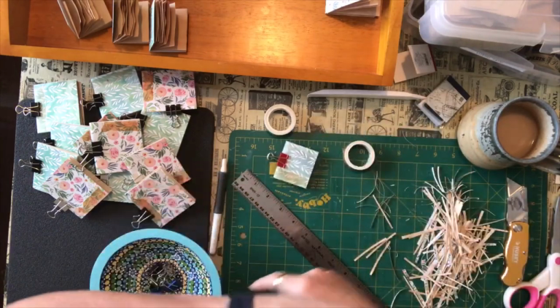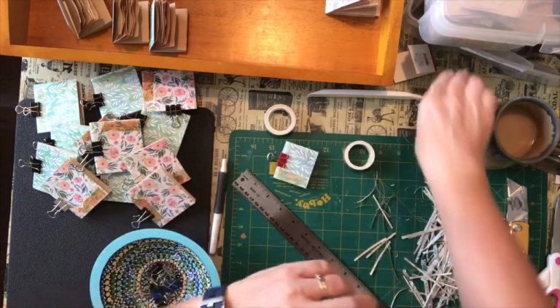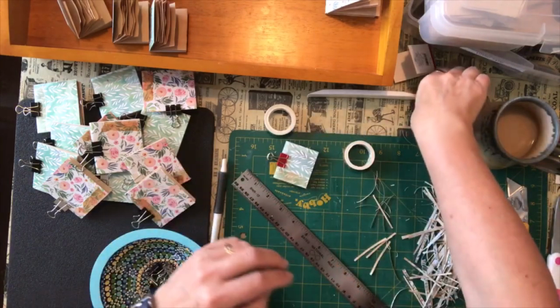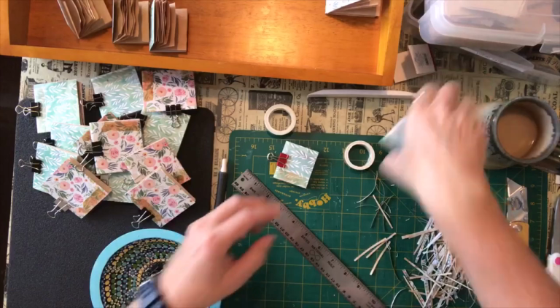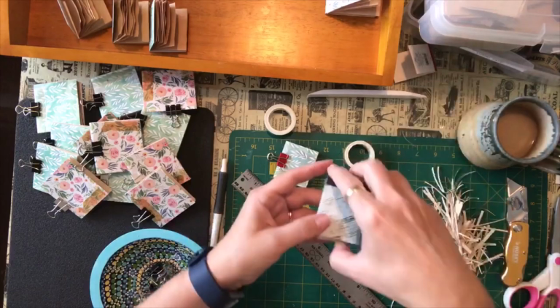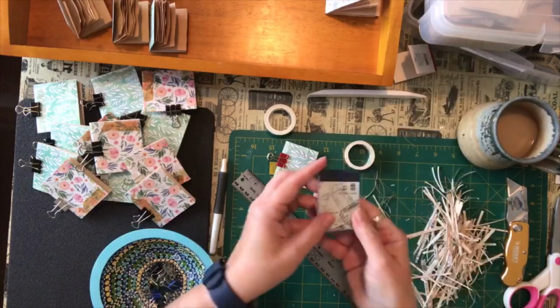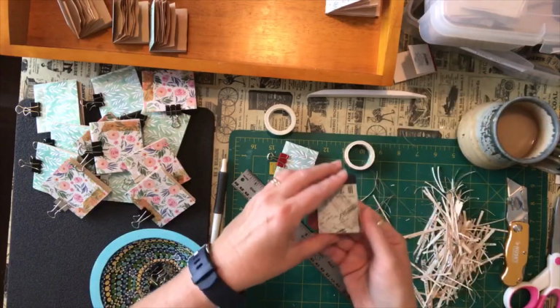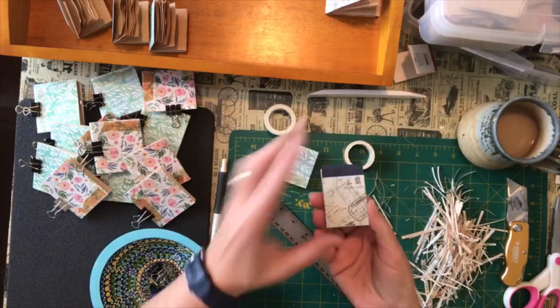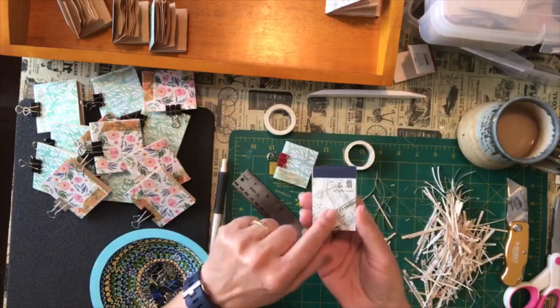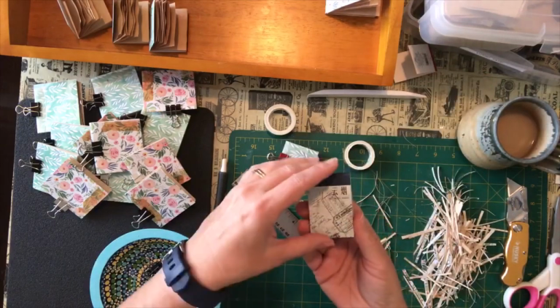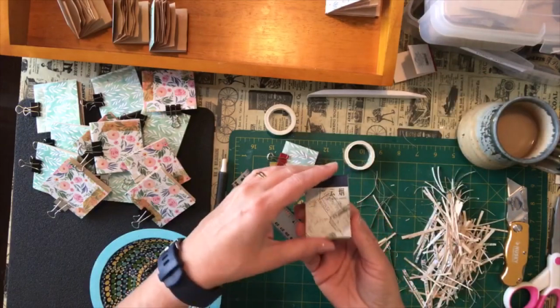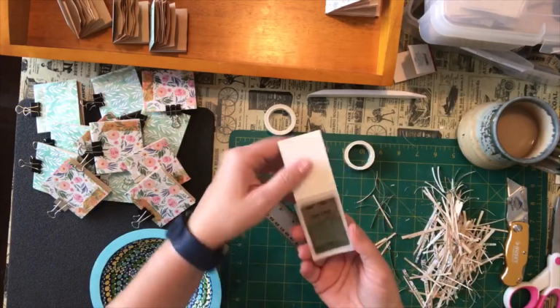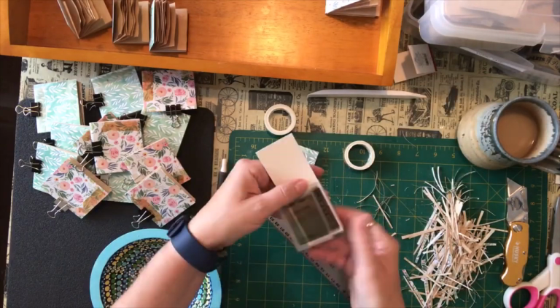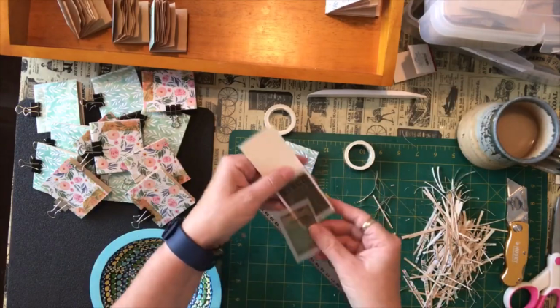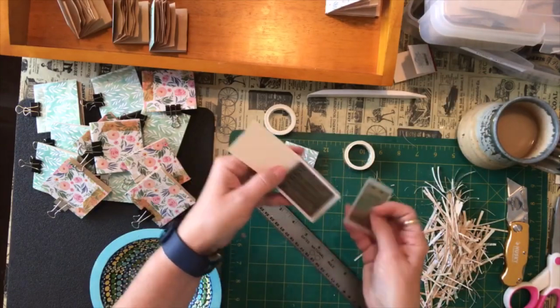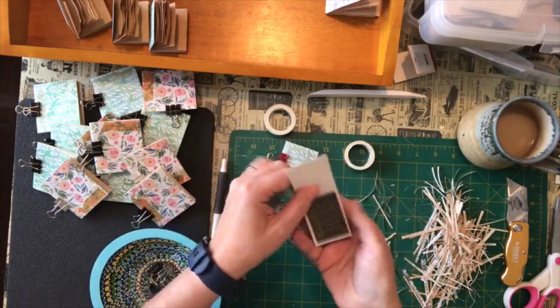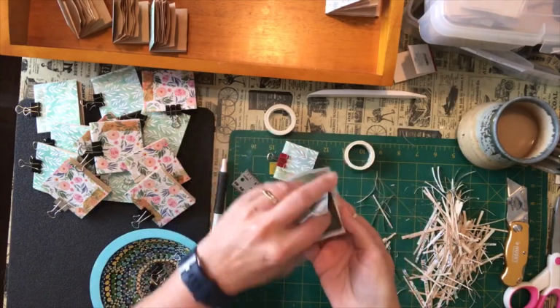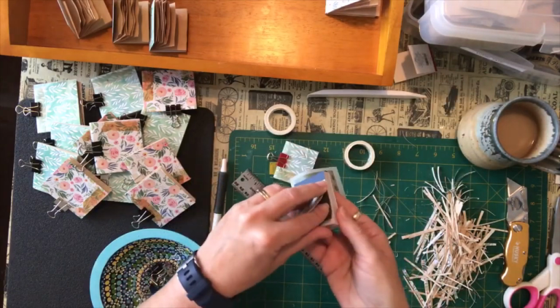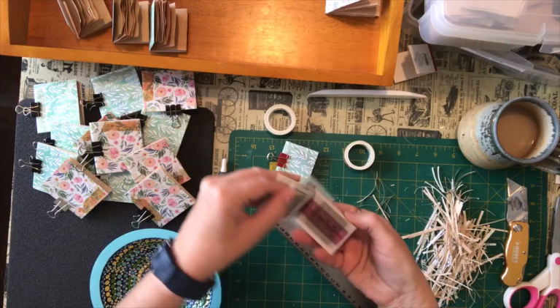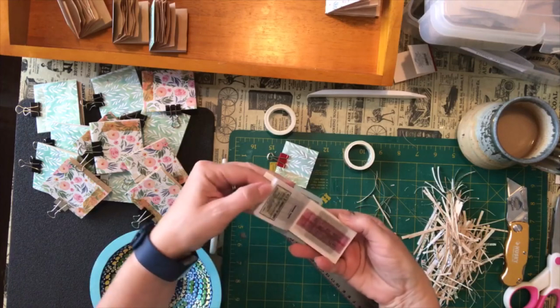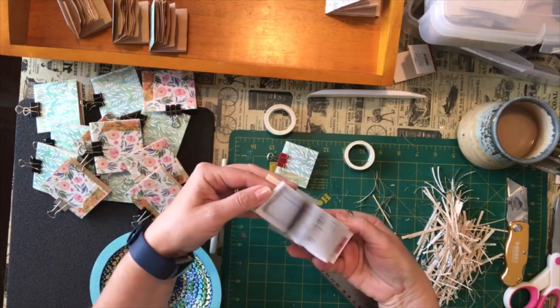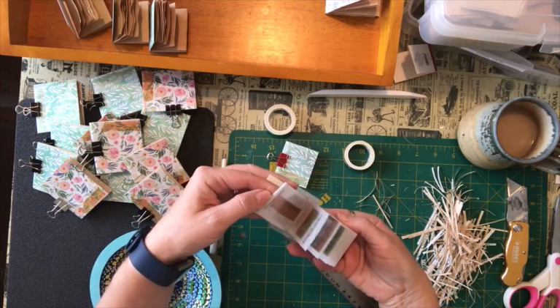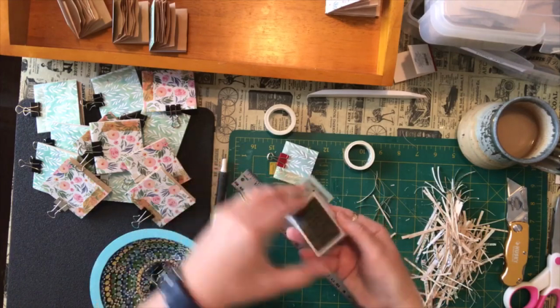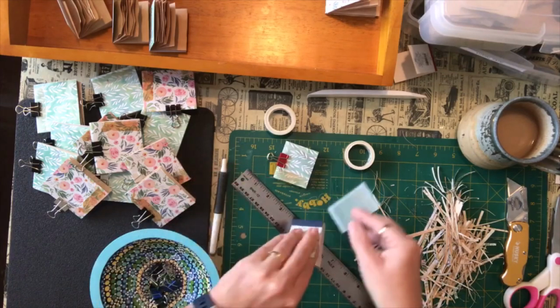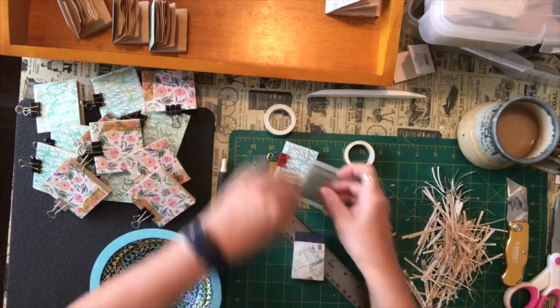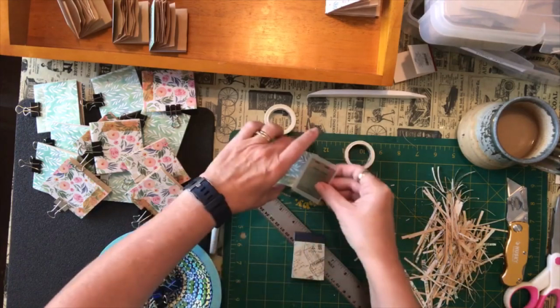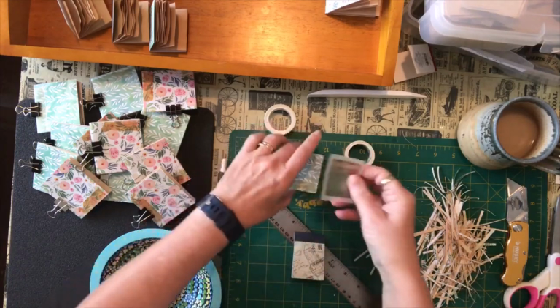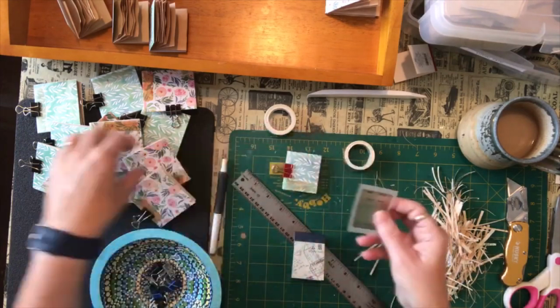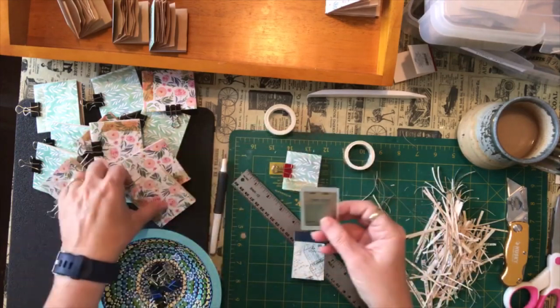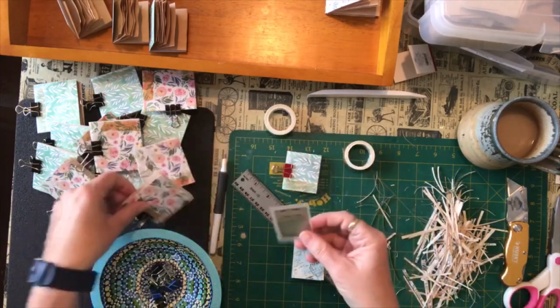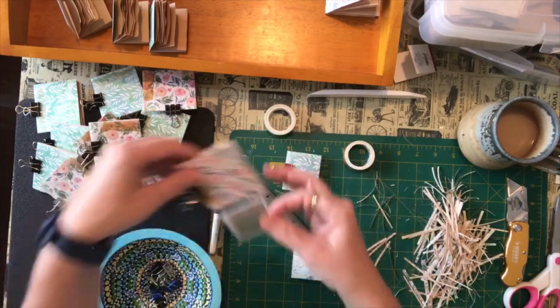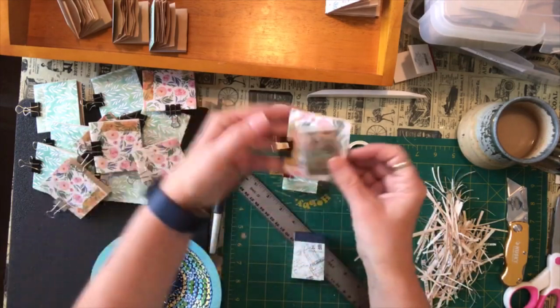I also have these — this is from one of my monthly mail outs. These are just like little cards and receipts and tickets. You could use something like that maybe on the larger ones.